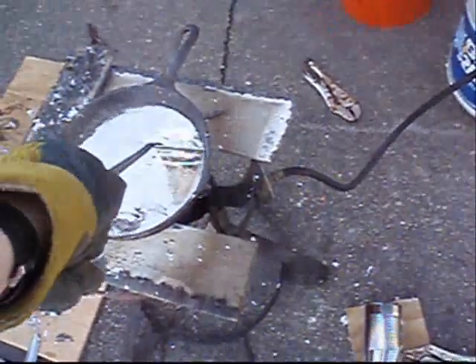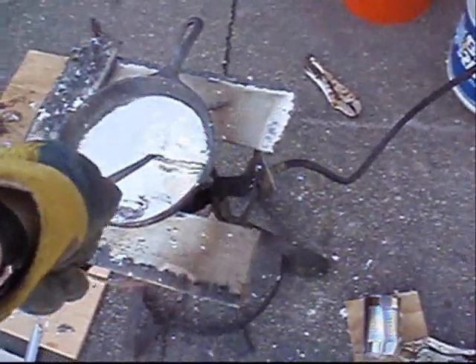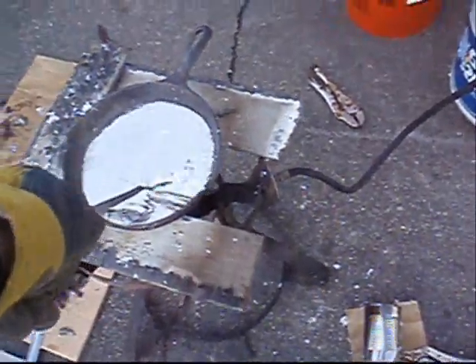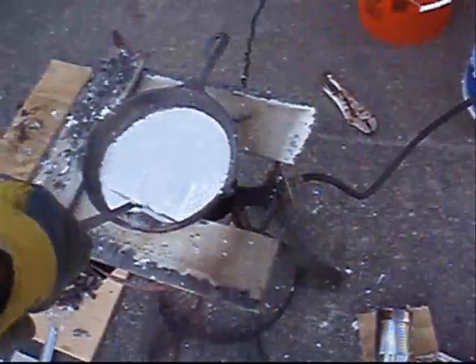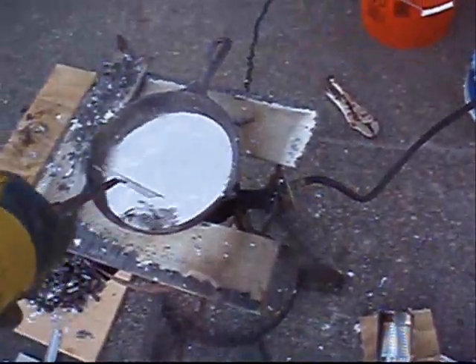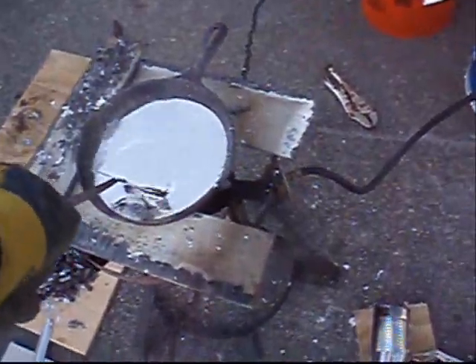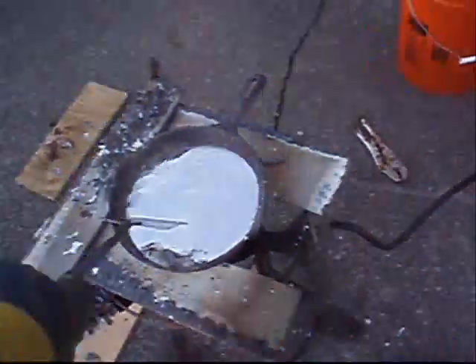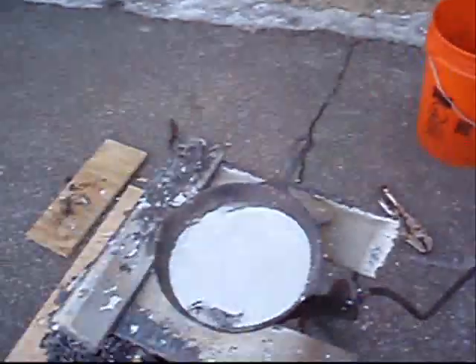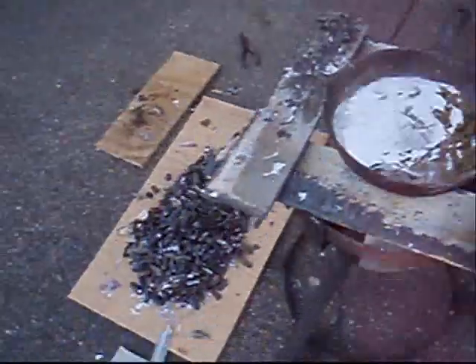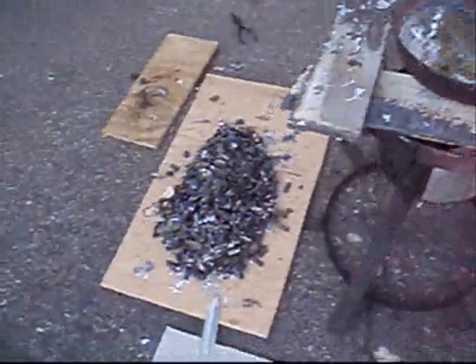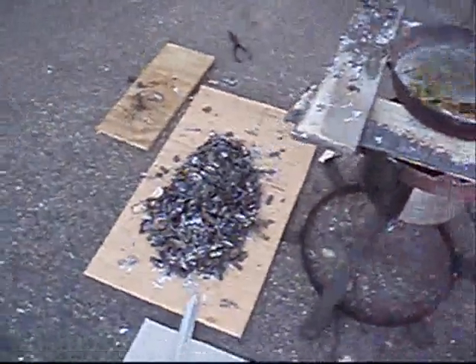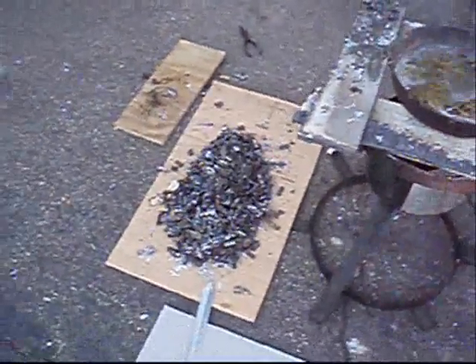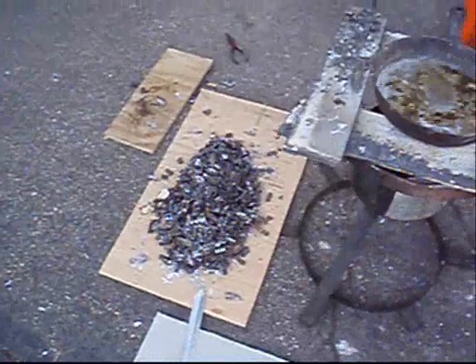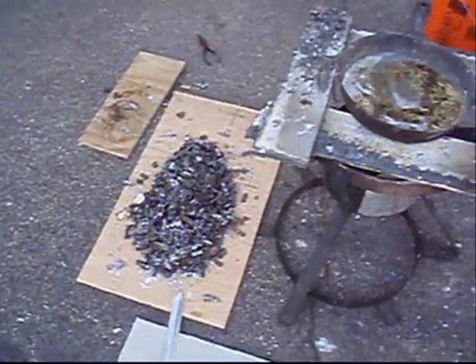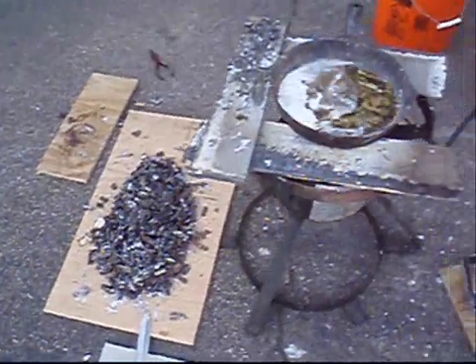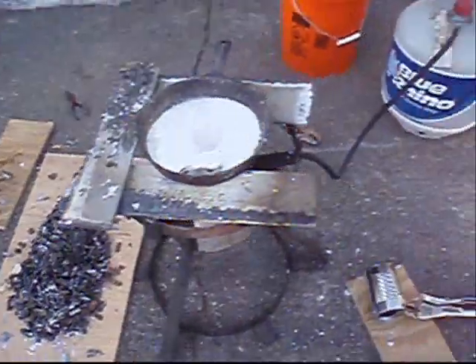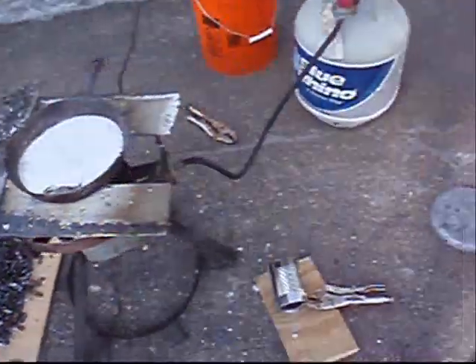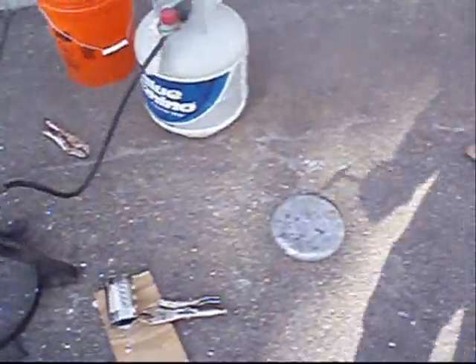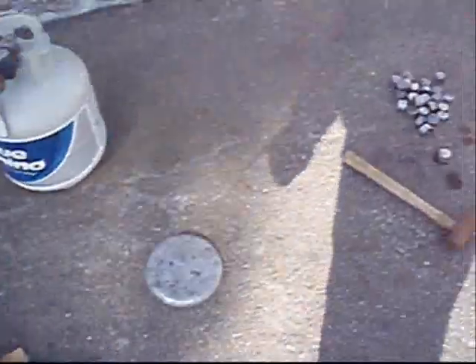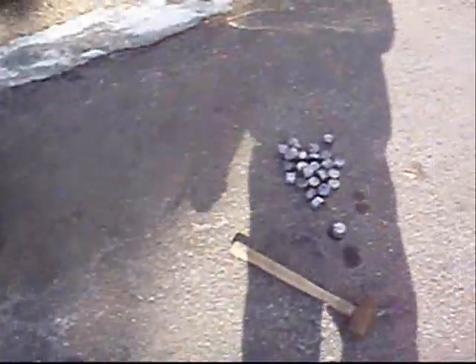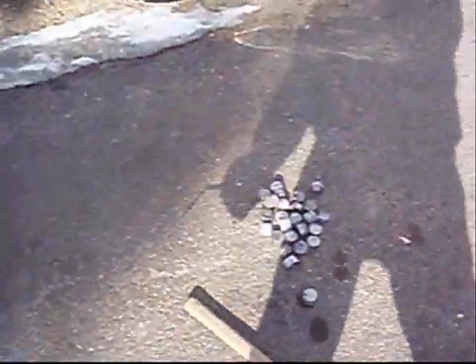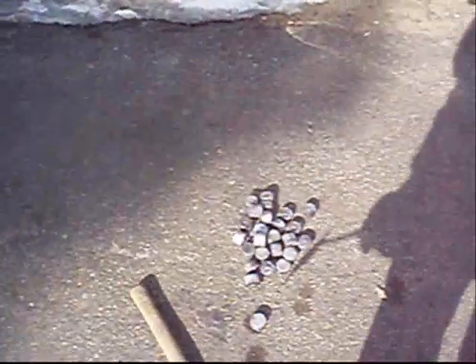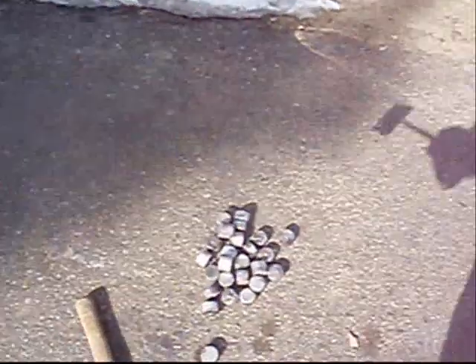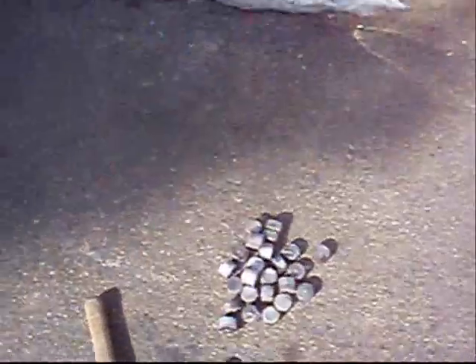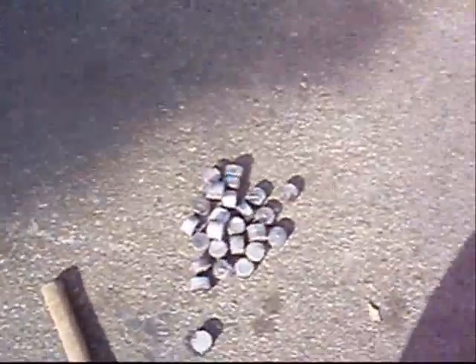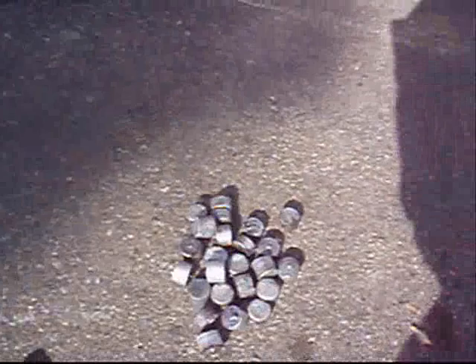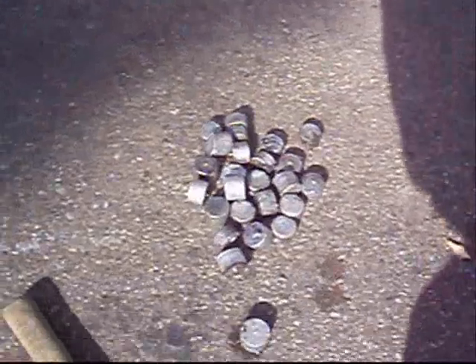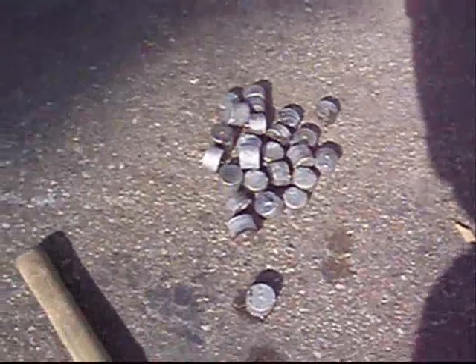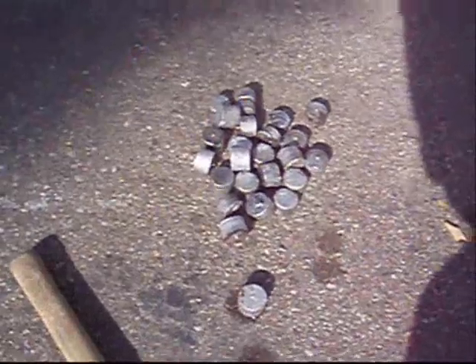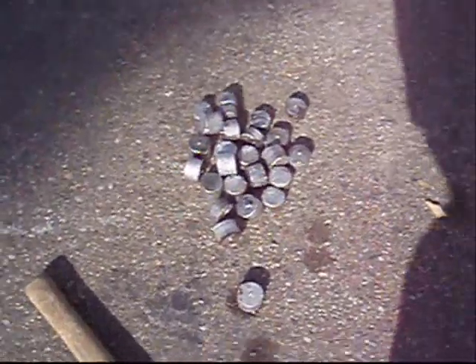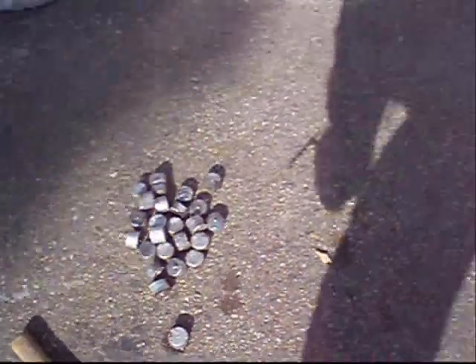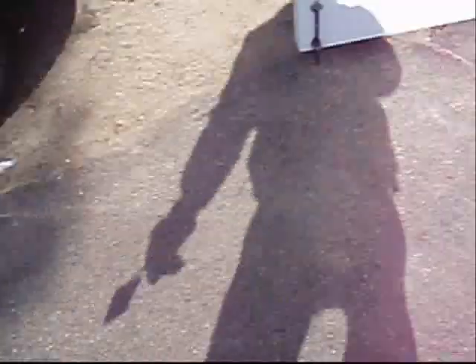What we do is we melt it, we clean it over here. You can see a lot of the leftover scrap. We are making some ingots down here for later use.